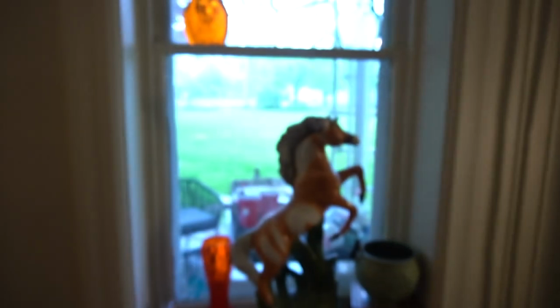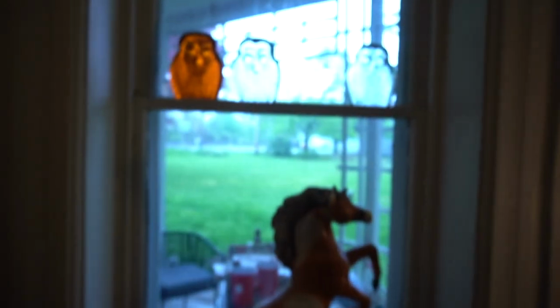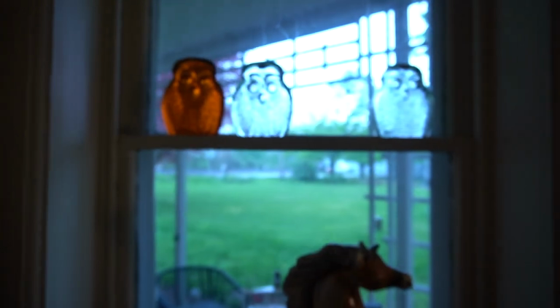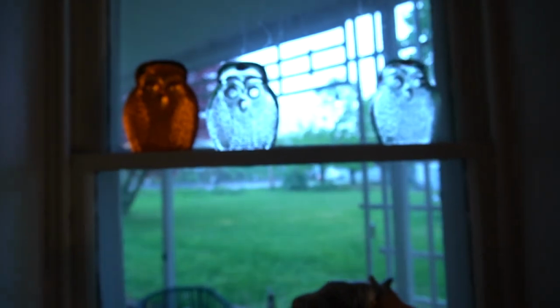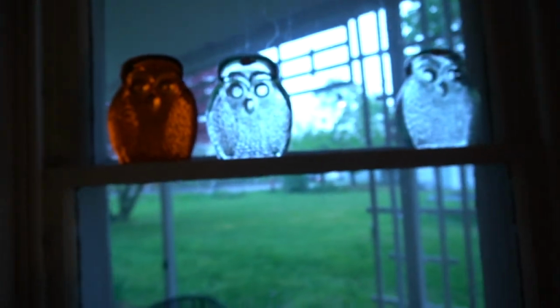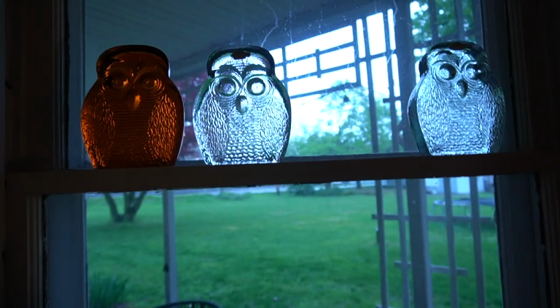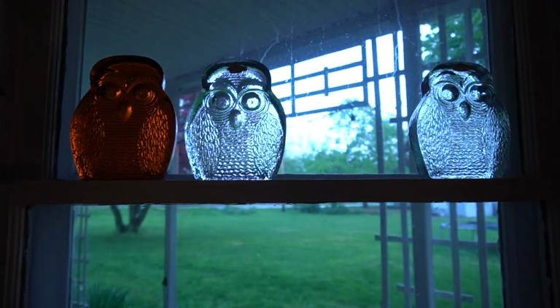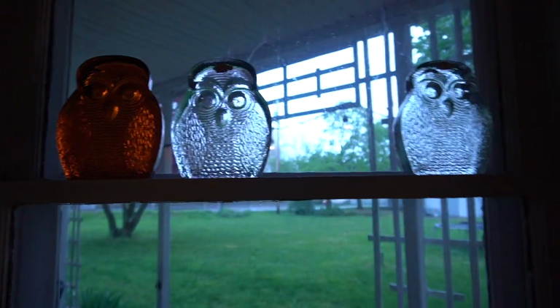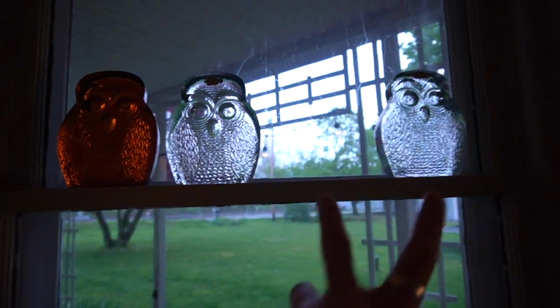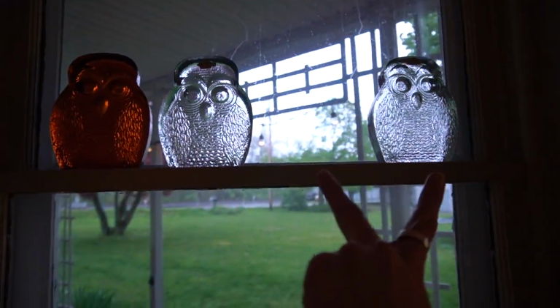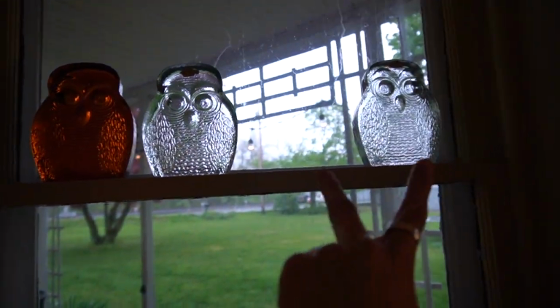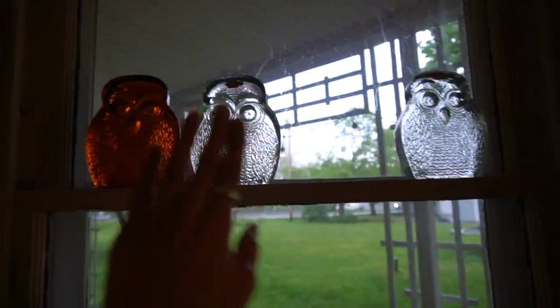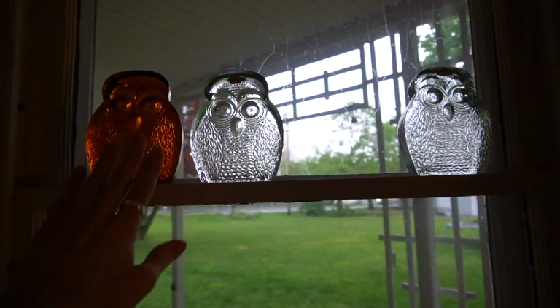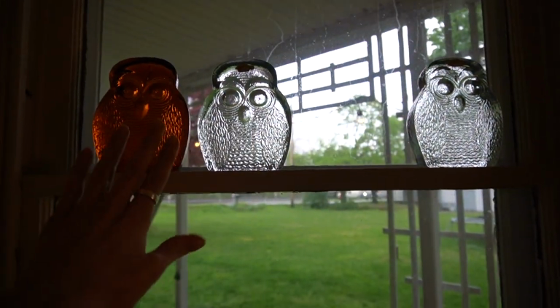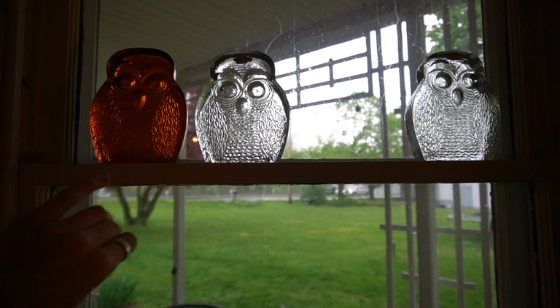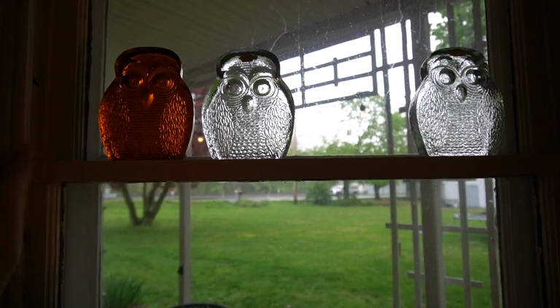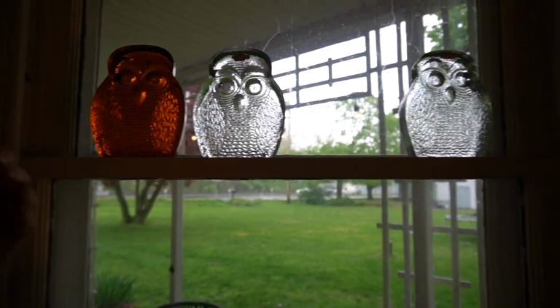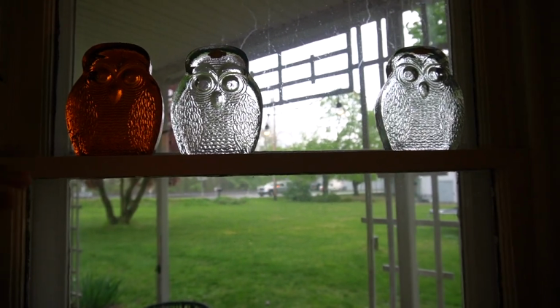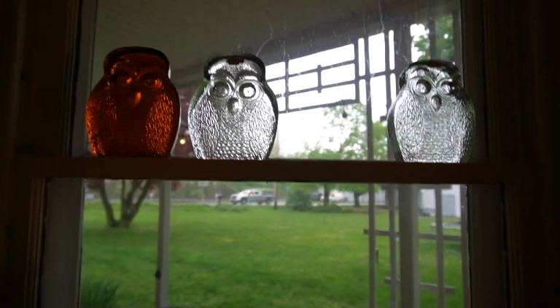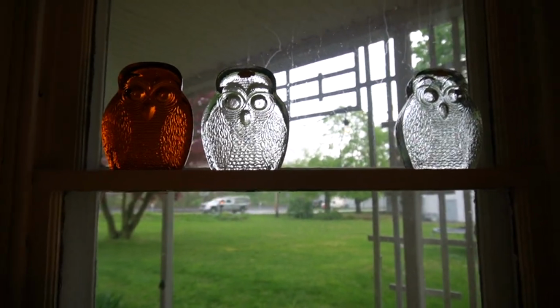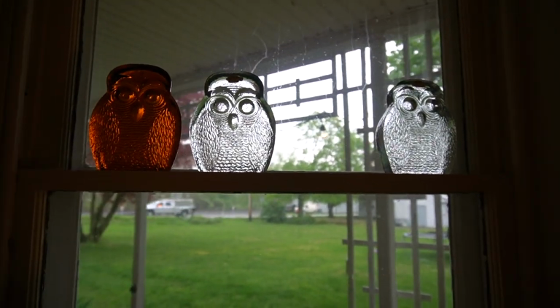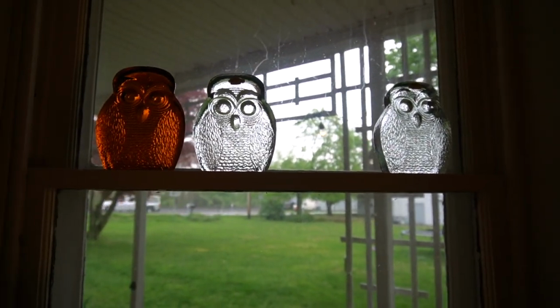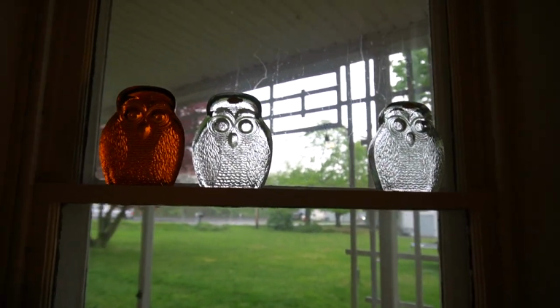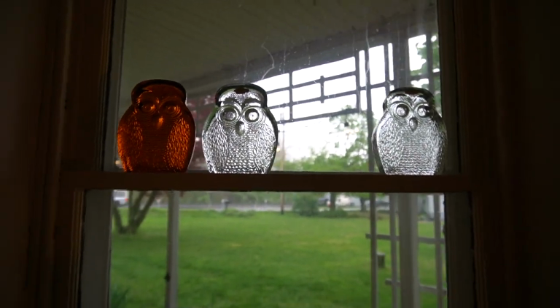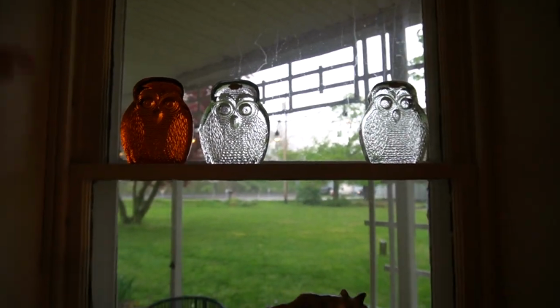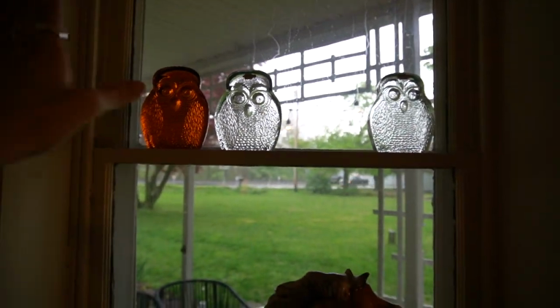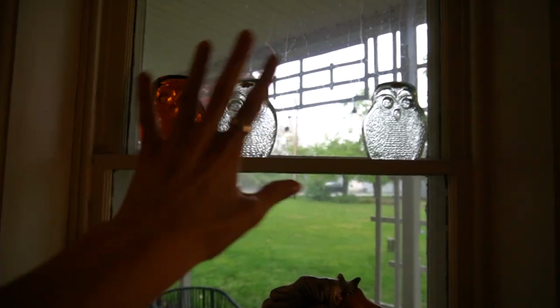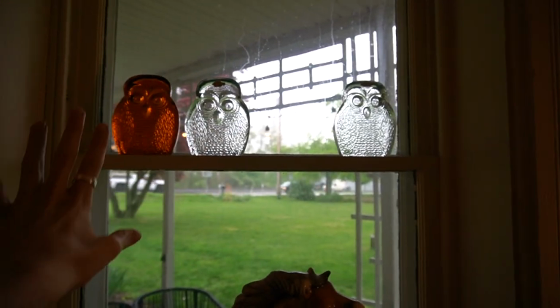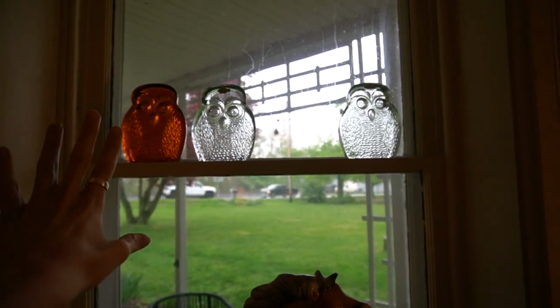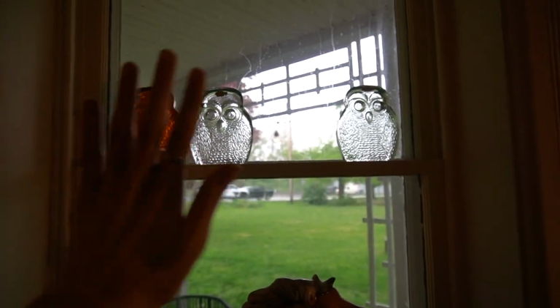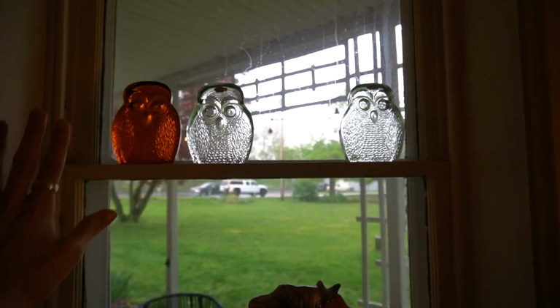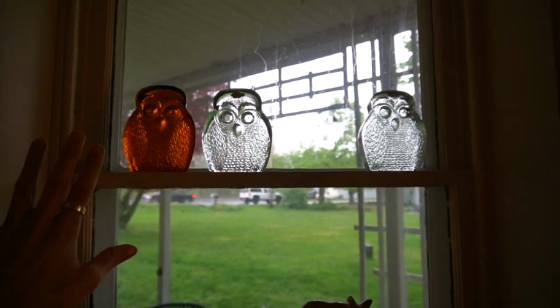I've got the Blanco Owls up in the window — I have the two clear ones and the amber one, and I'm always looking to collect more of them. That's my collection so far and they fit perfectly up there.